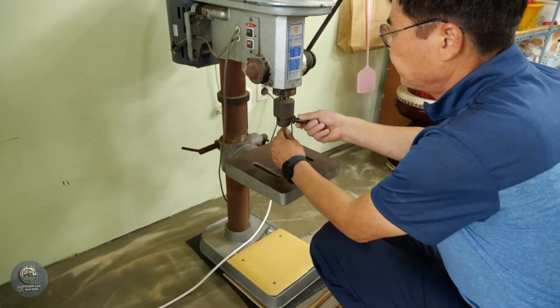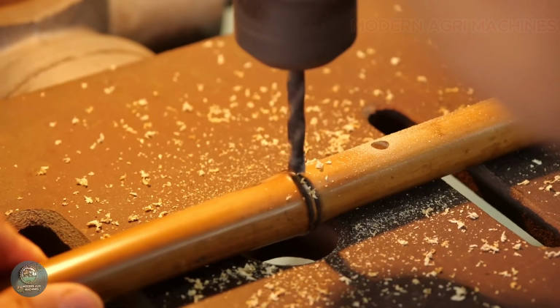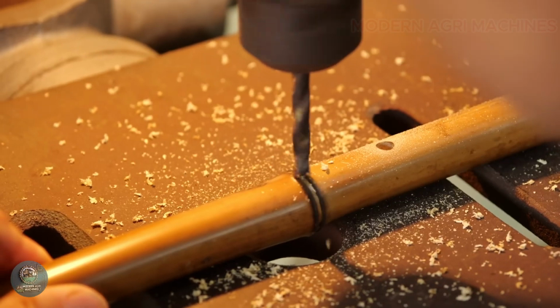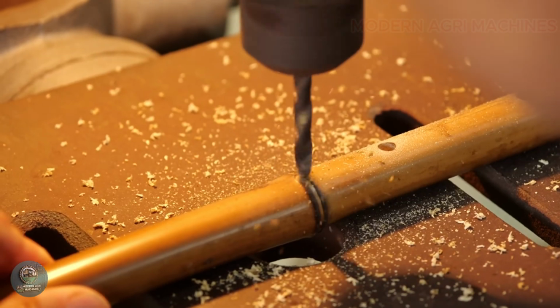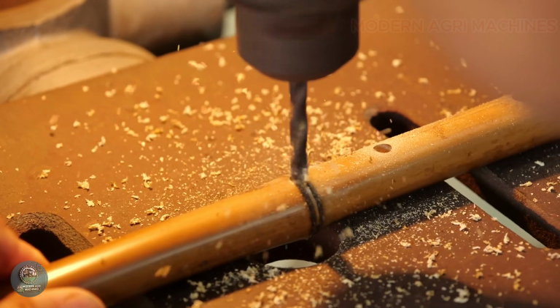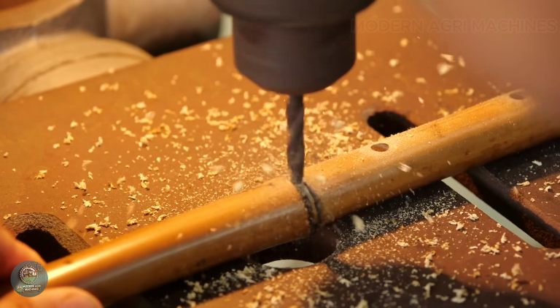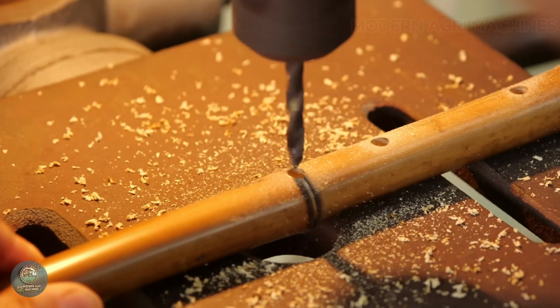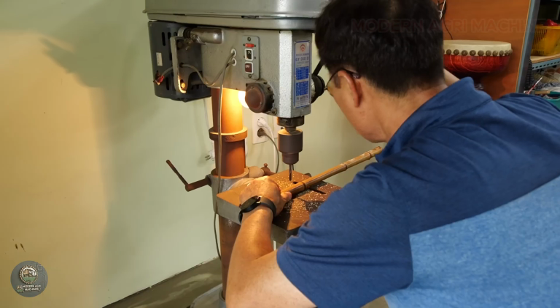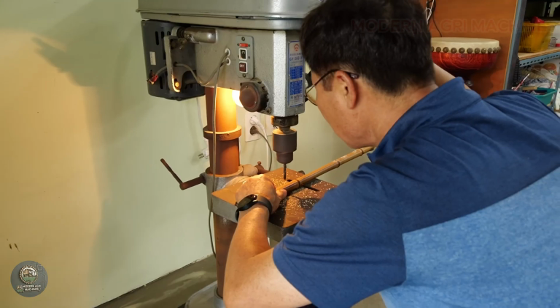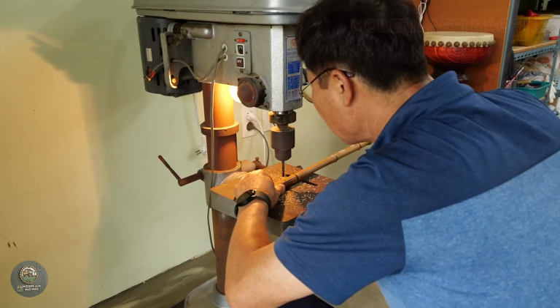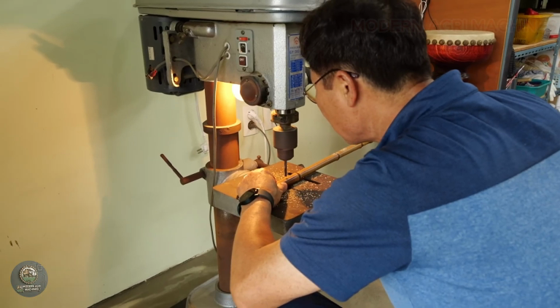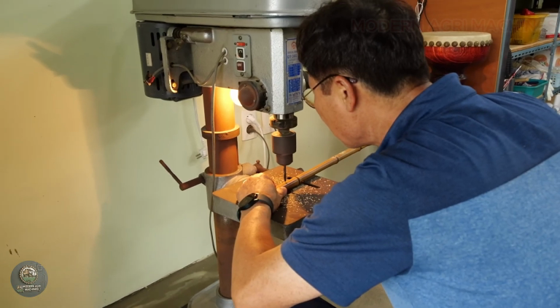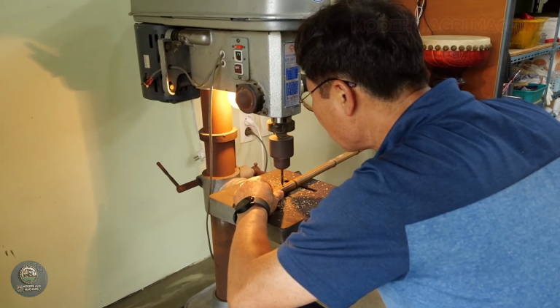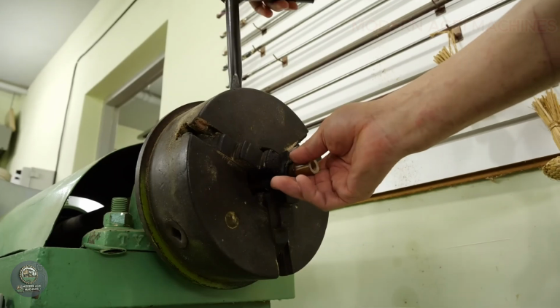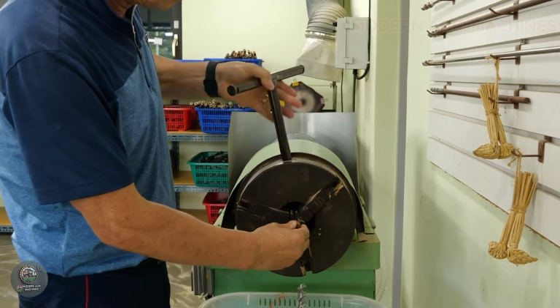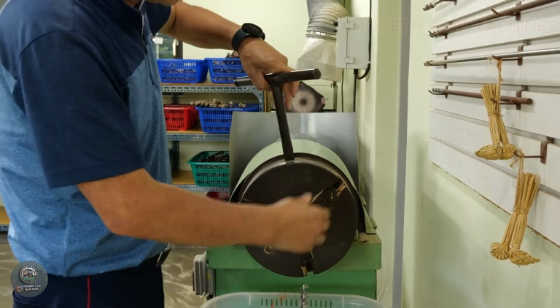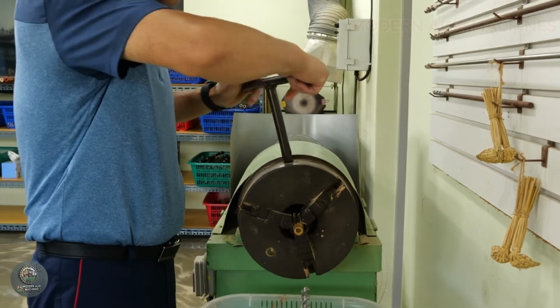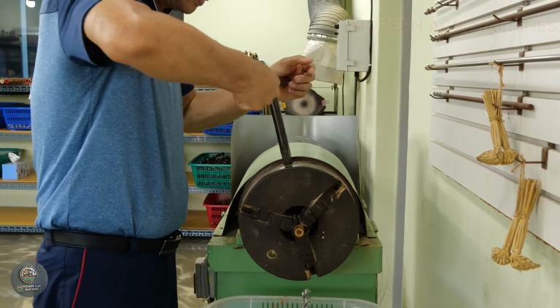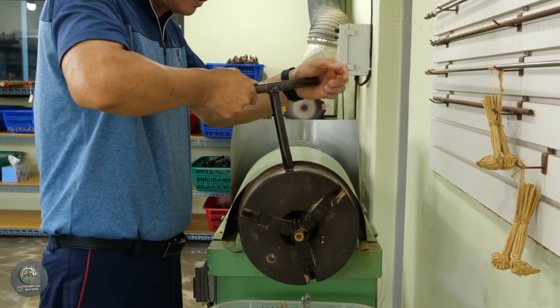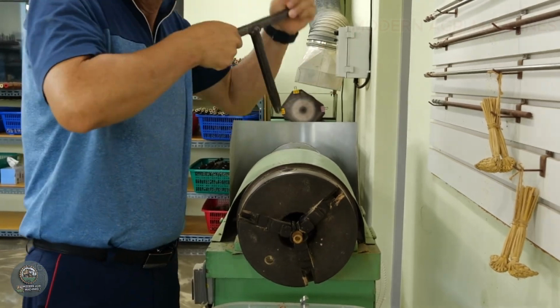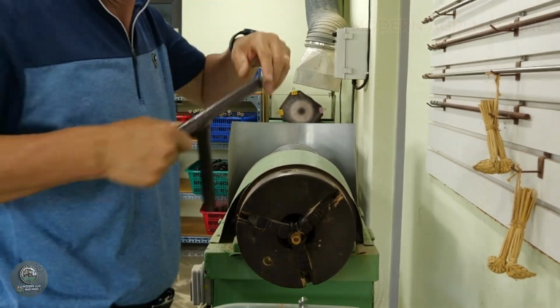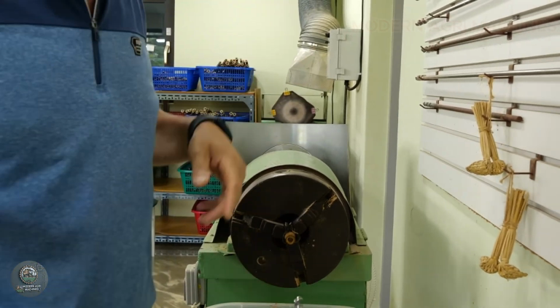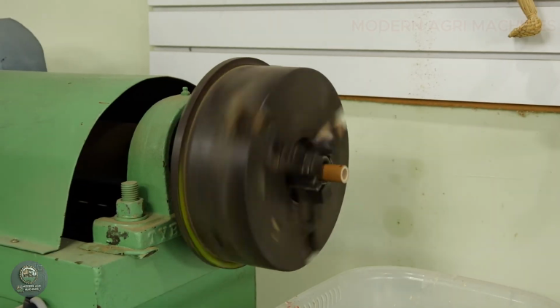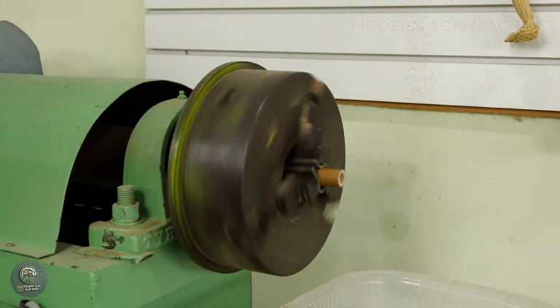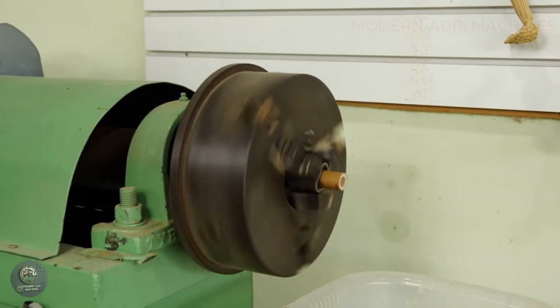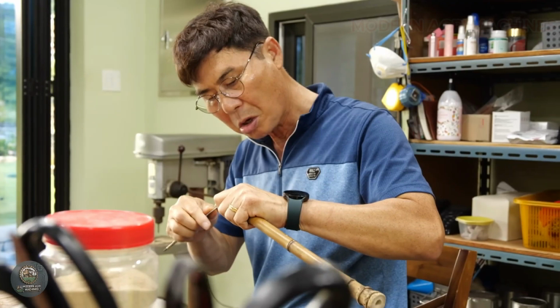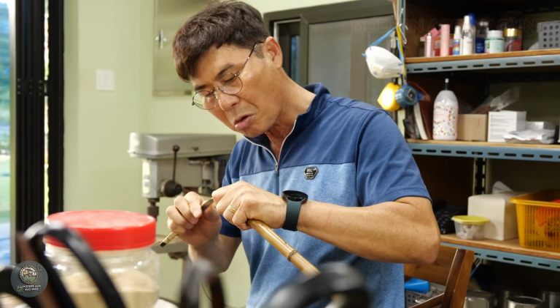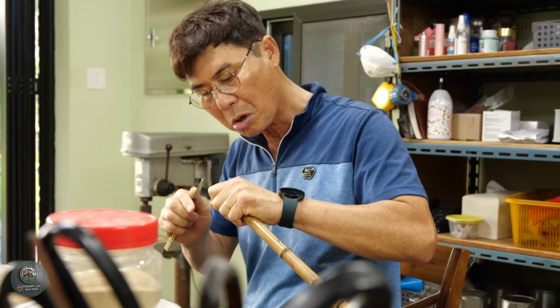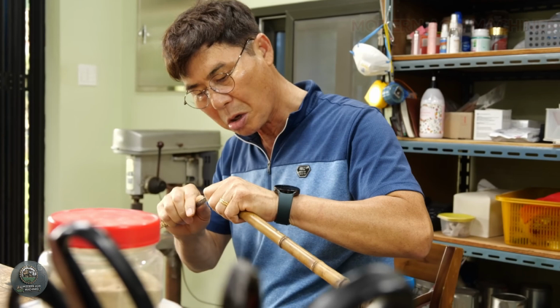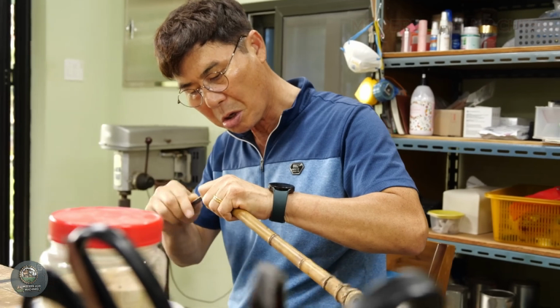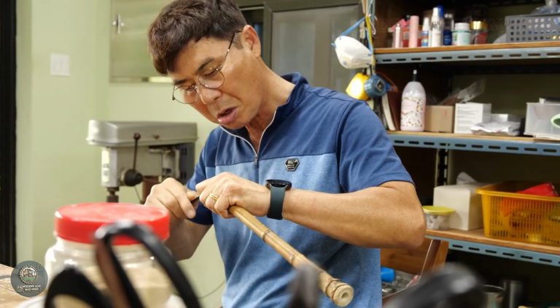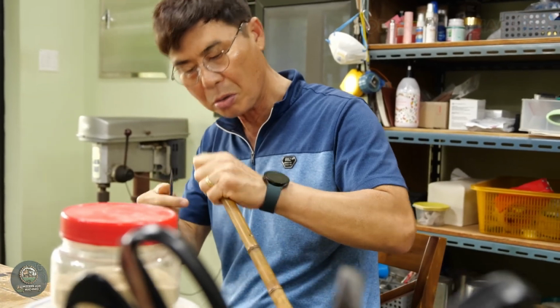Finally, the flute is treated with a protective coating of varnish or natural oil to enhance durability. Each flute is carefully tuned to produce precise and melodious sounds, reflecting the artisan's craftsmanship and dedication.